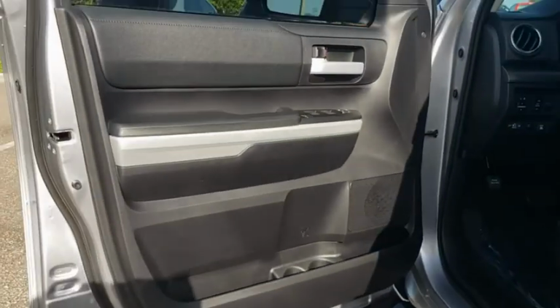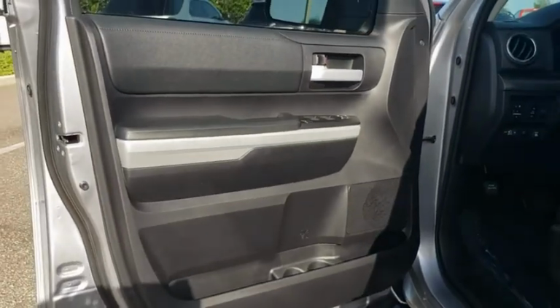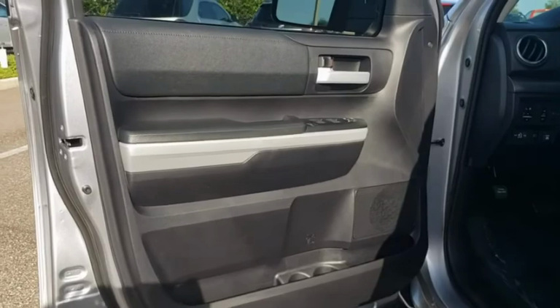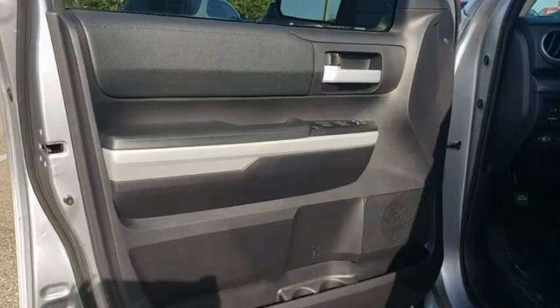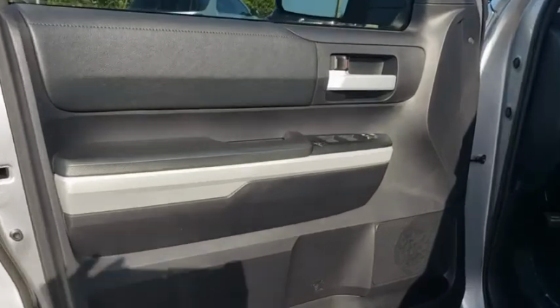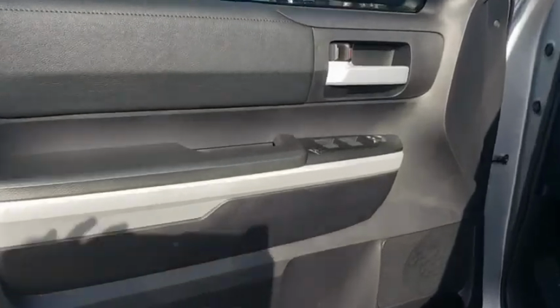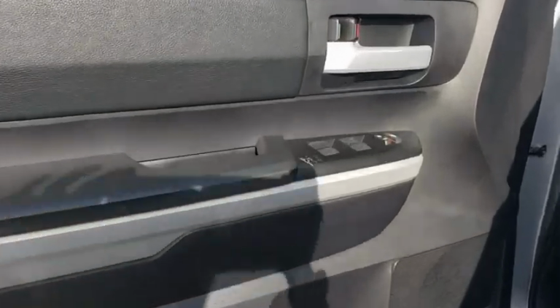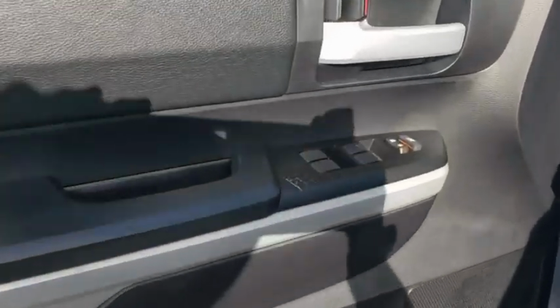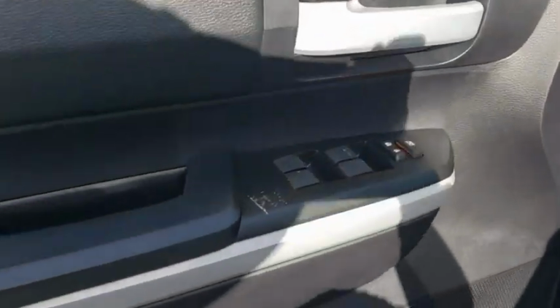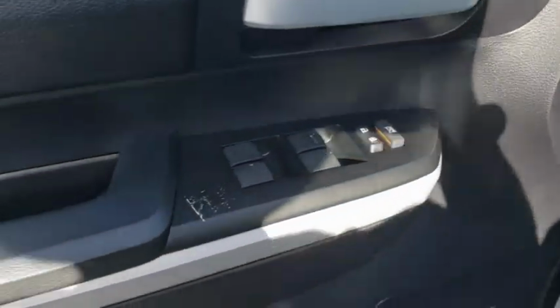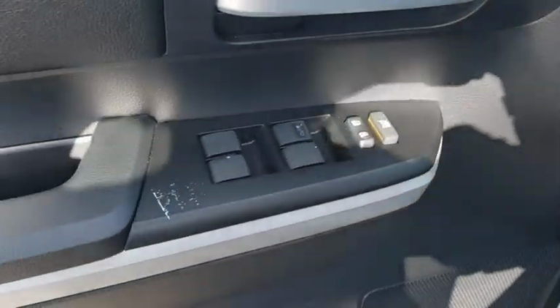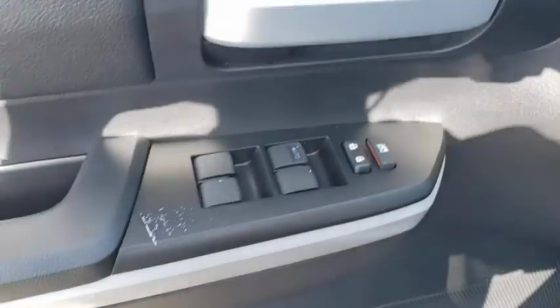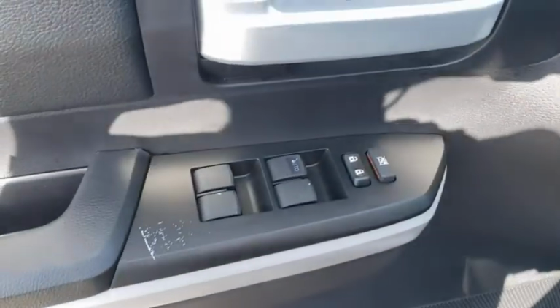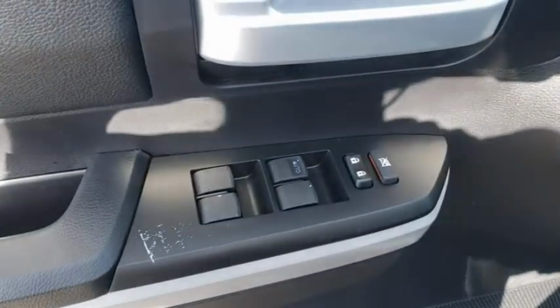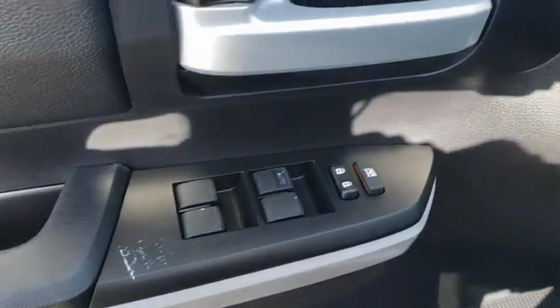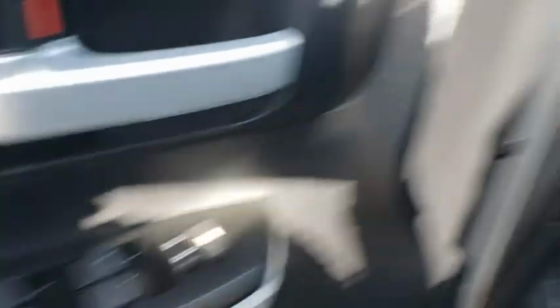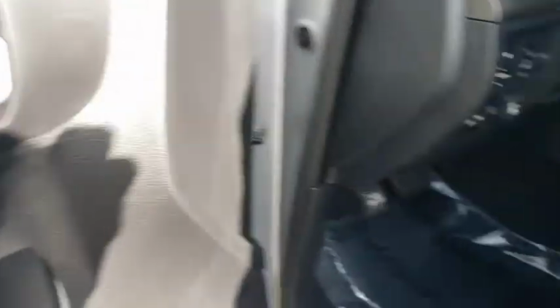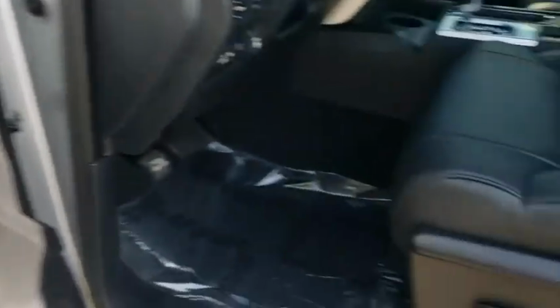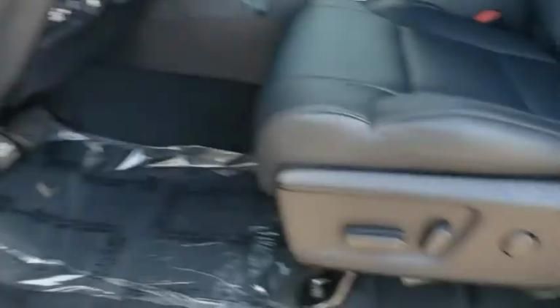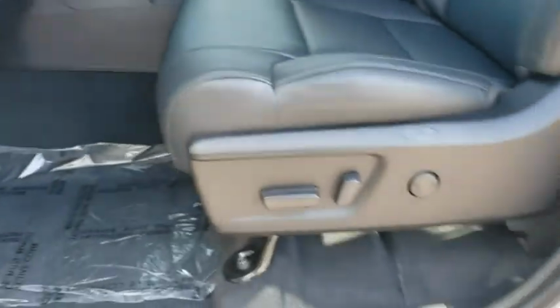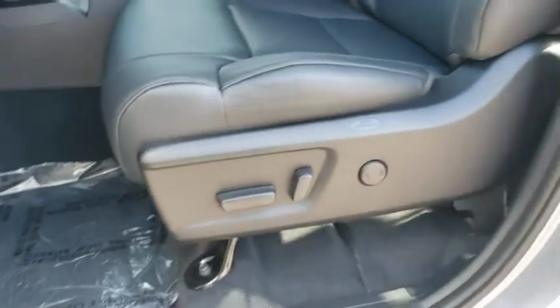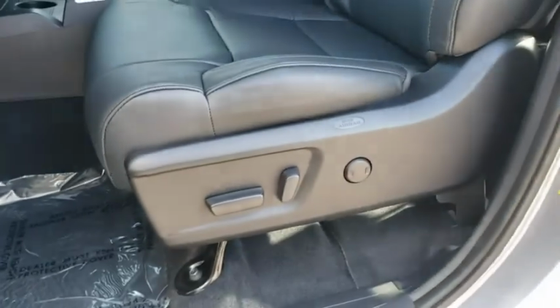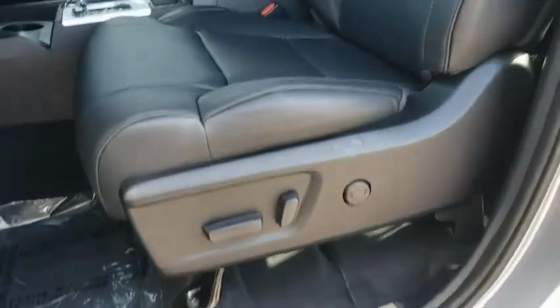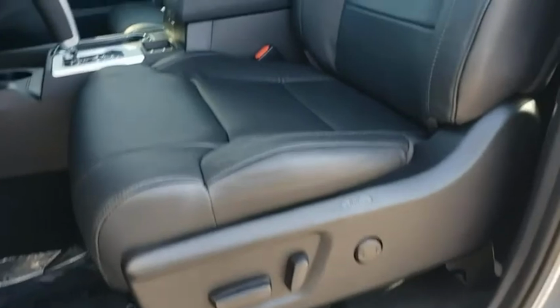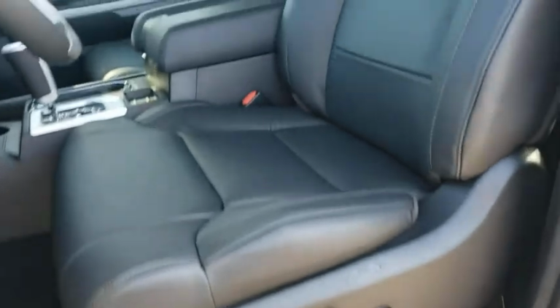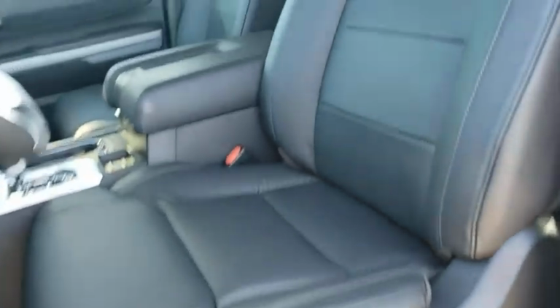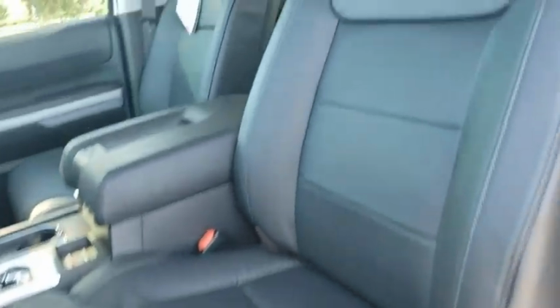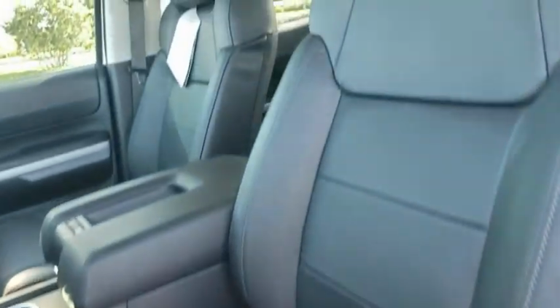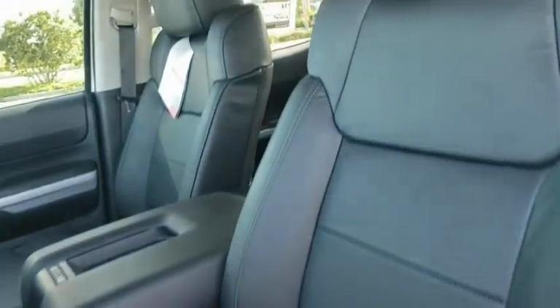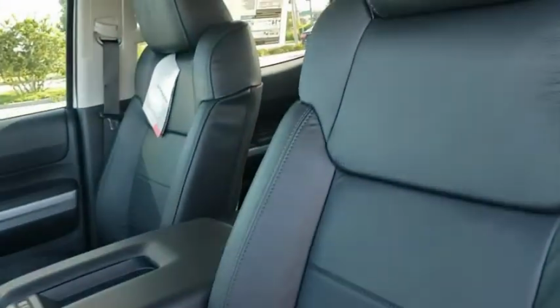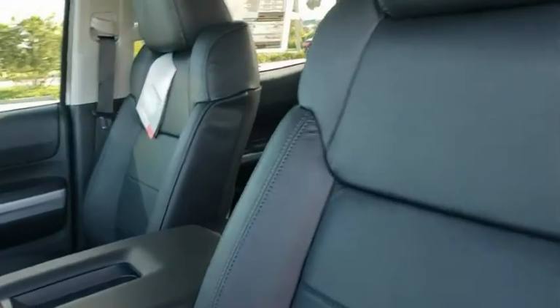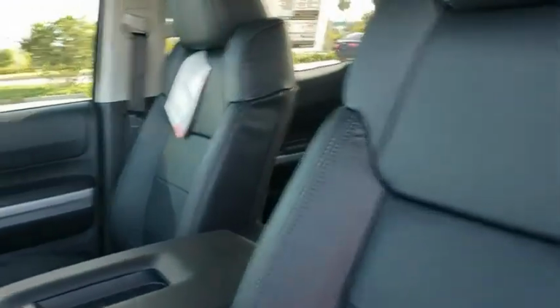Universal garage door opener, rear defrost, power door locks. If you like it online, you'll love it in your driveway. Take it for a spin today.